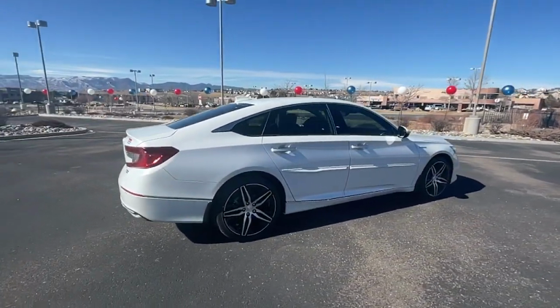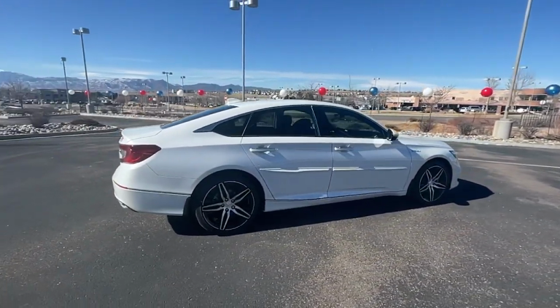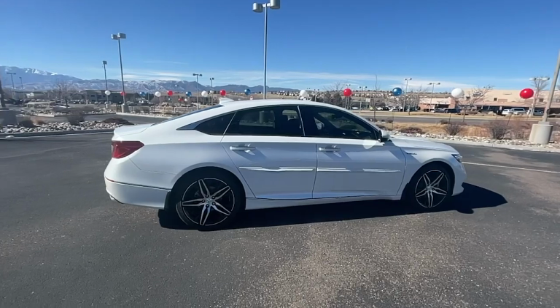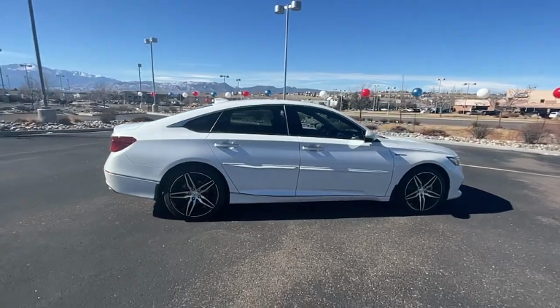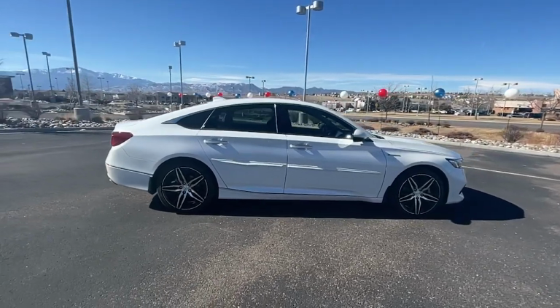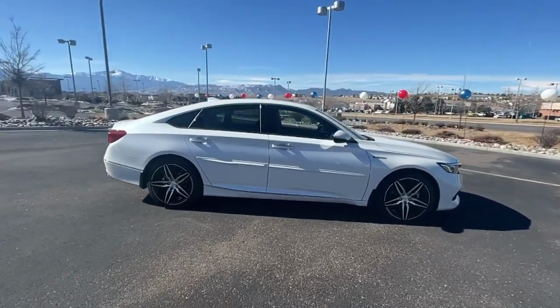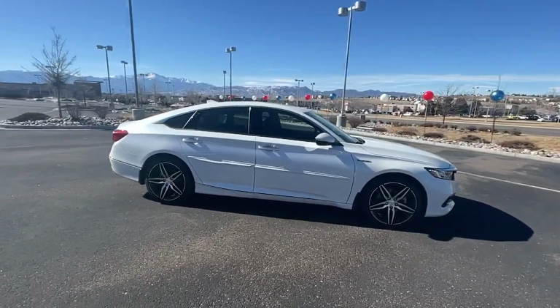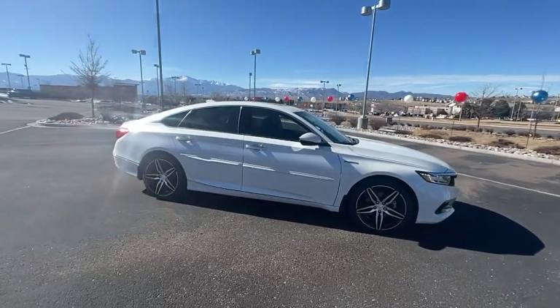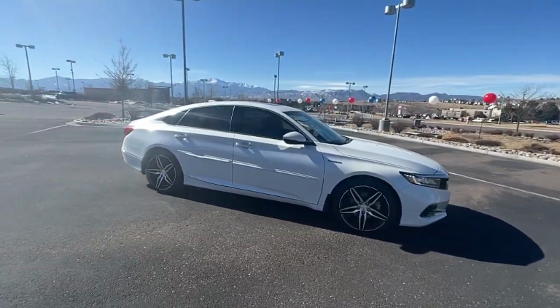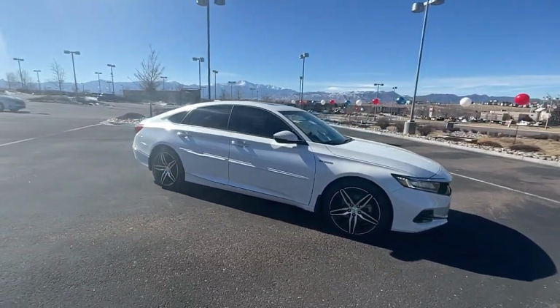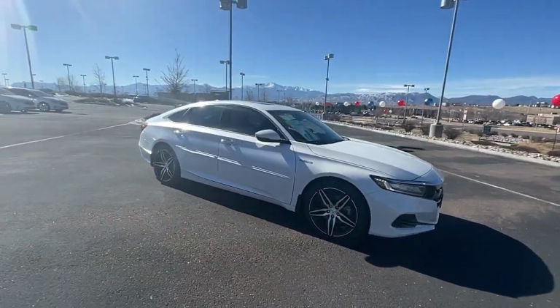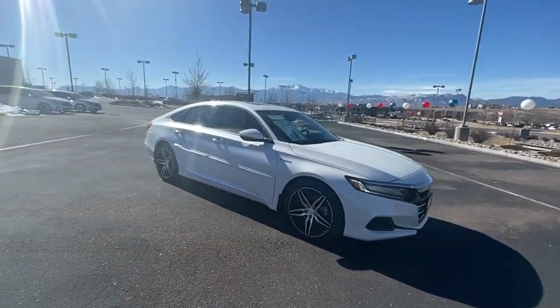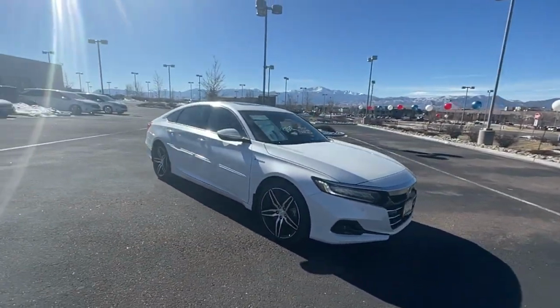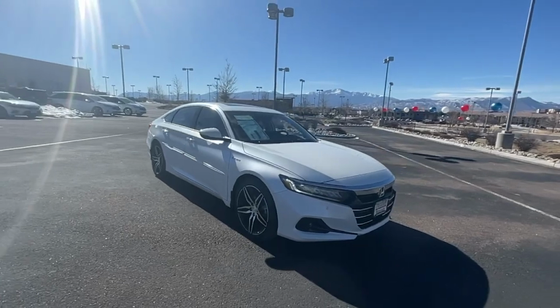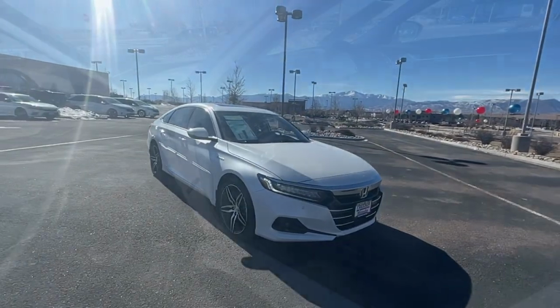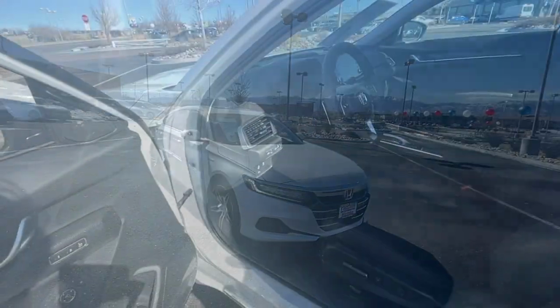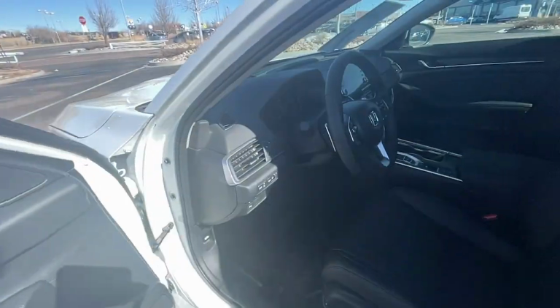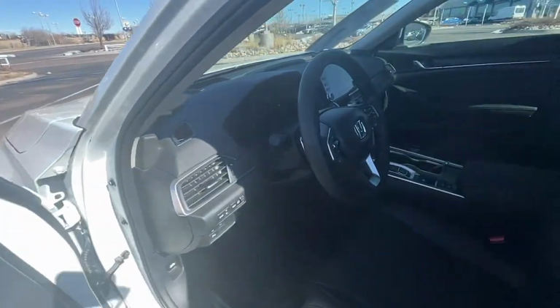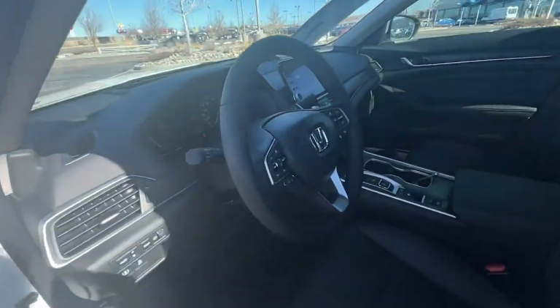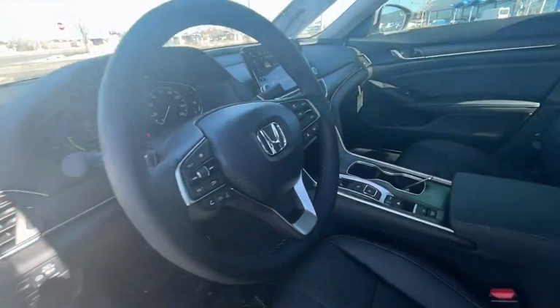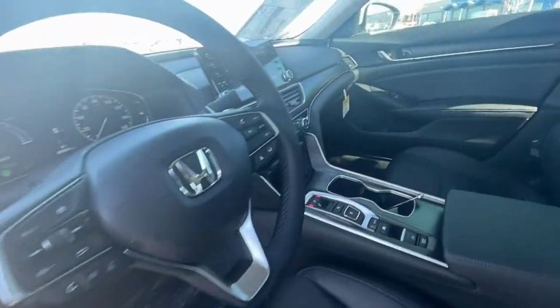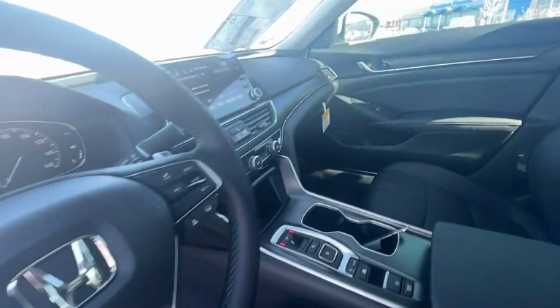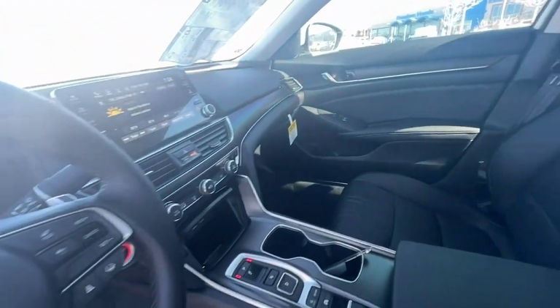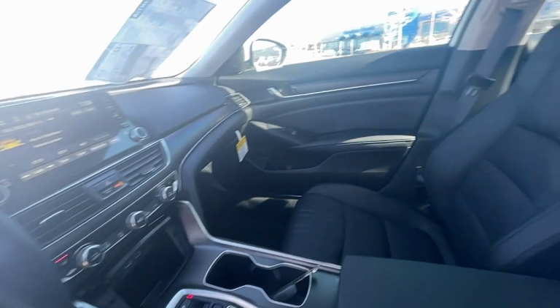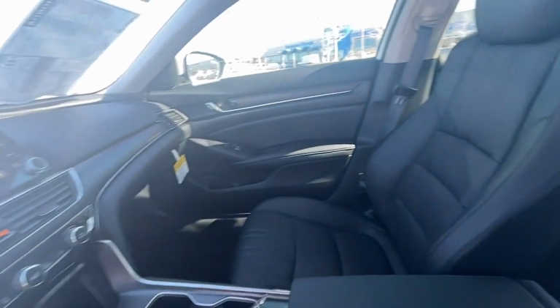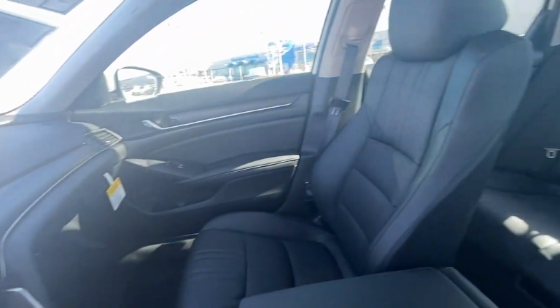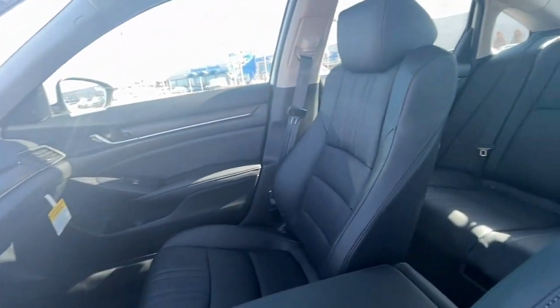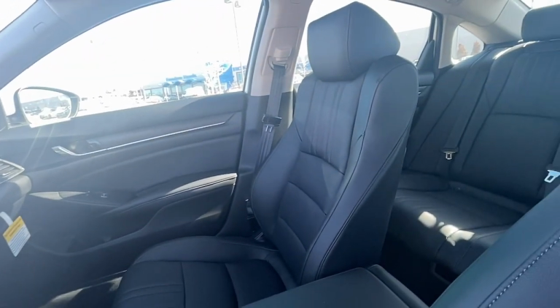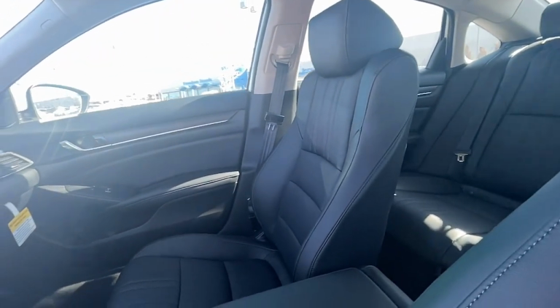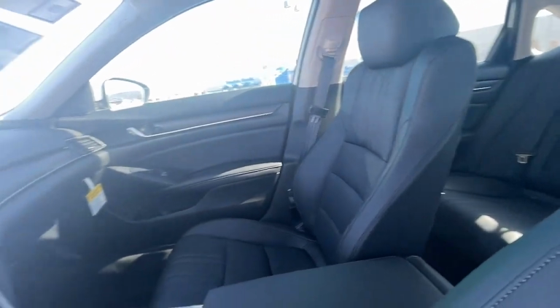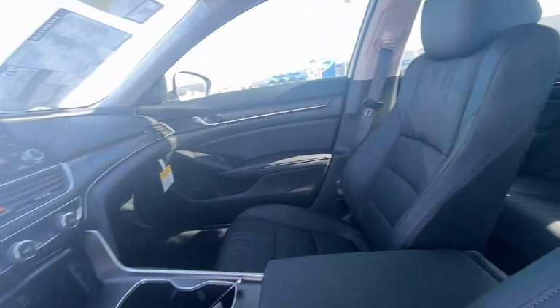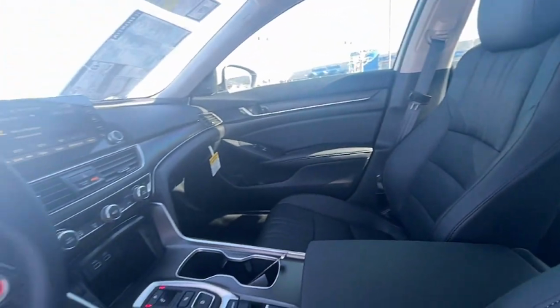These are just some of the great options this vehicle comes with: sunroof, moonroof, keyless entry, electronic stability control, seat memory, trip computer, bucket seats, power windows, four-wheel disc brakes, and power steering.